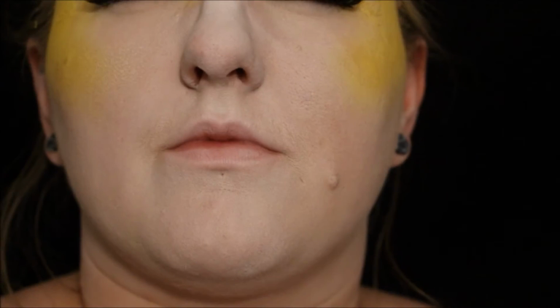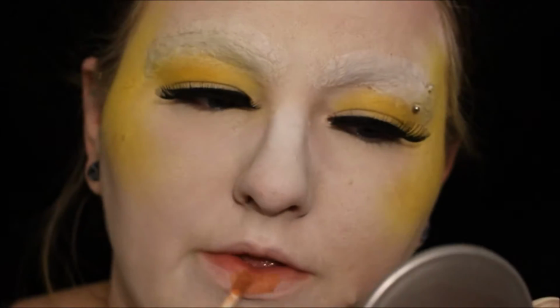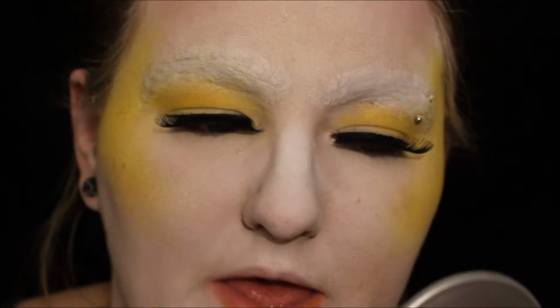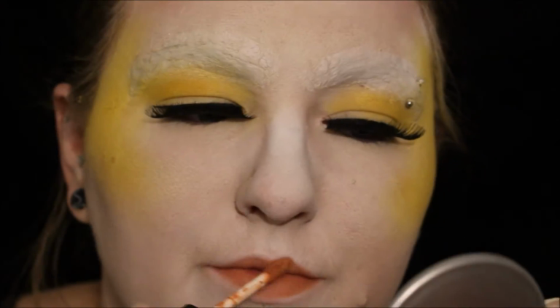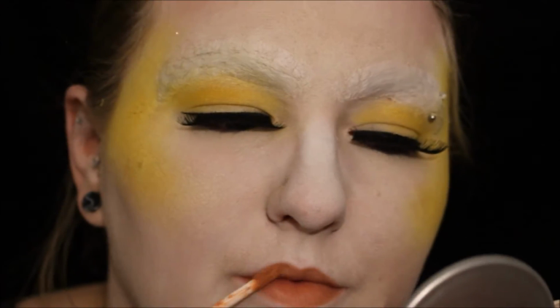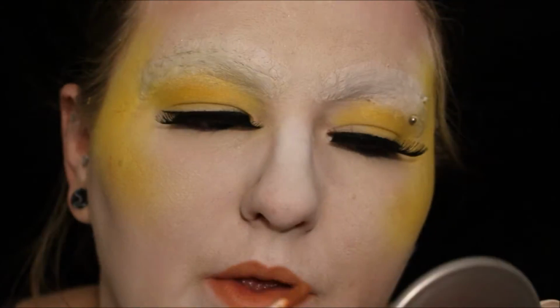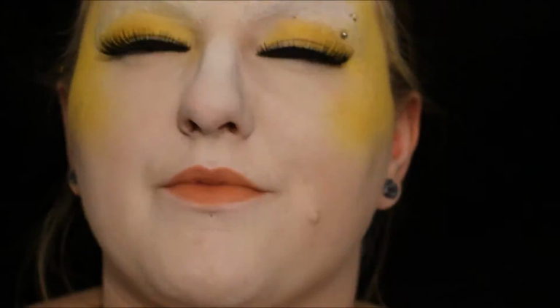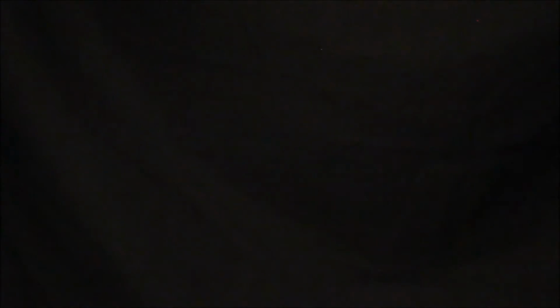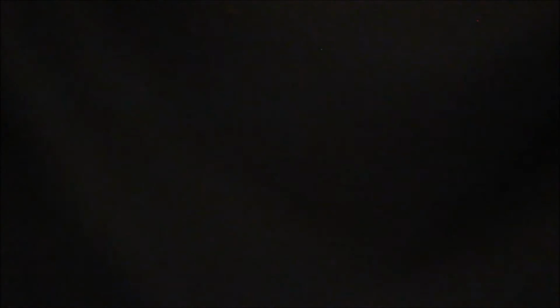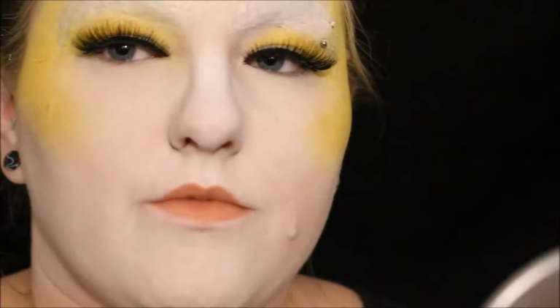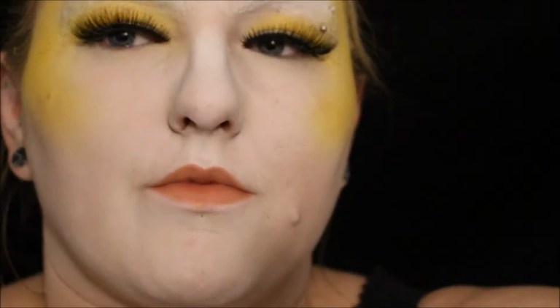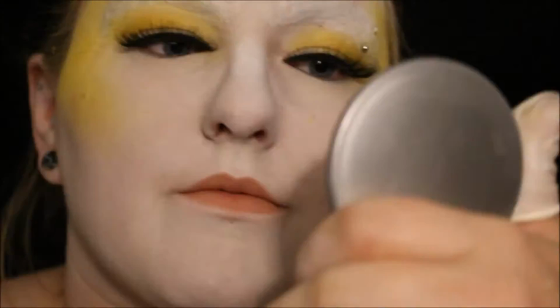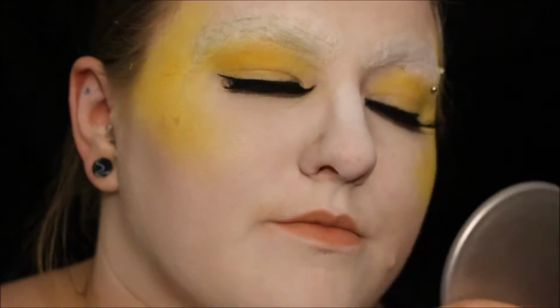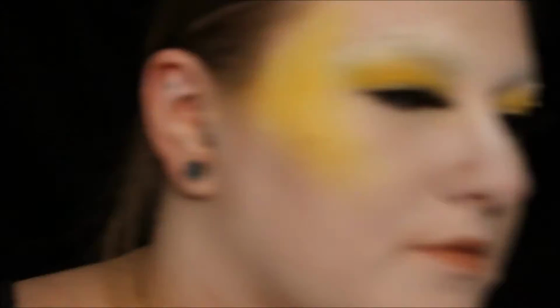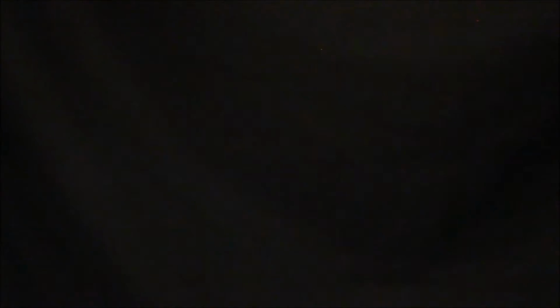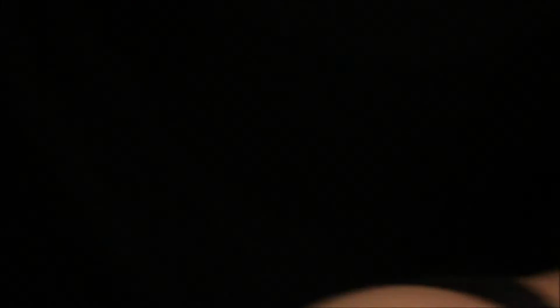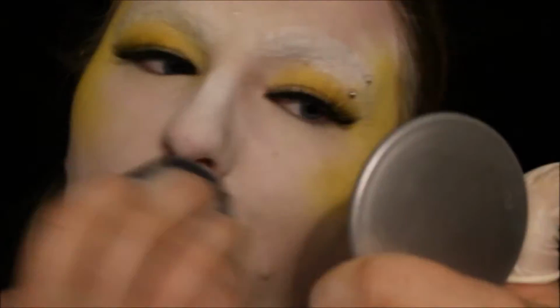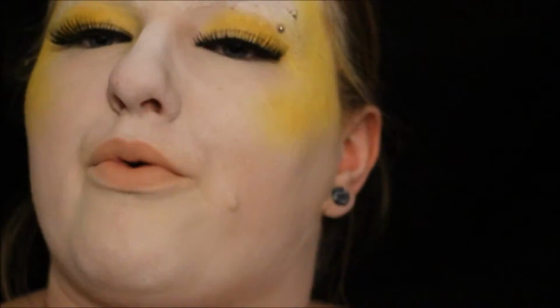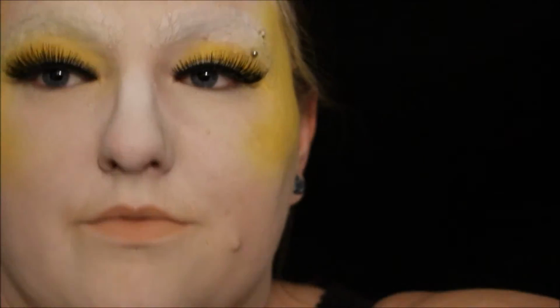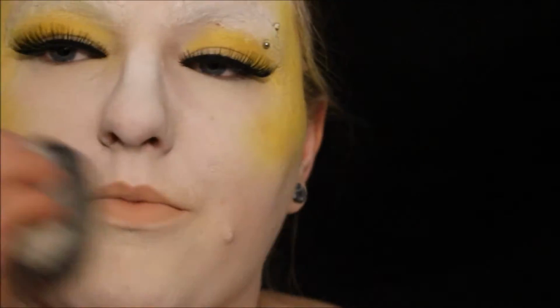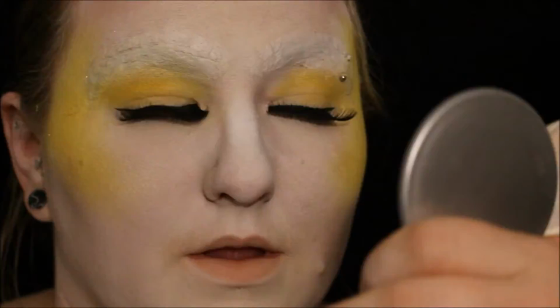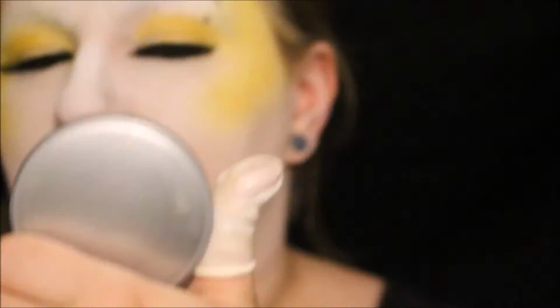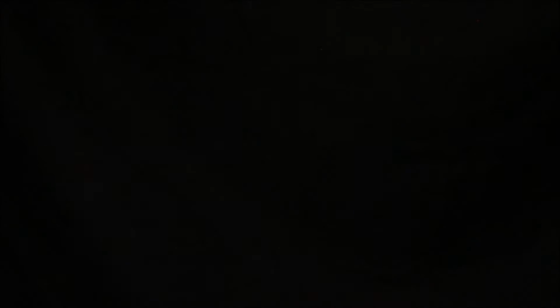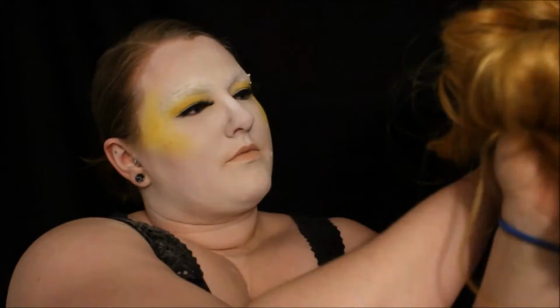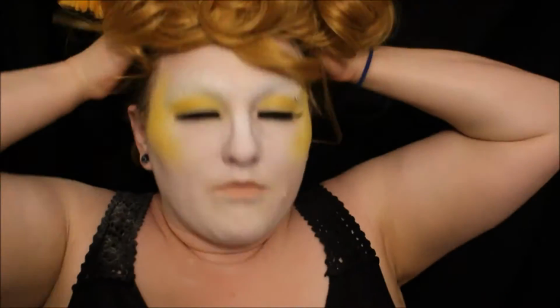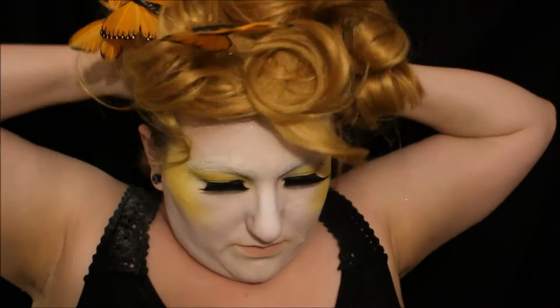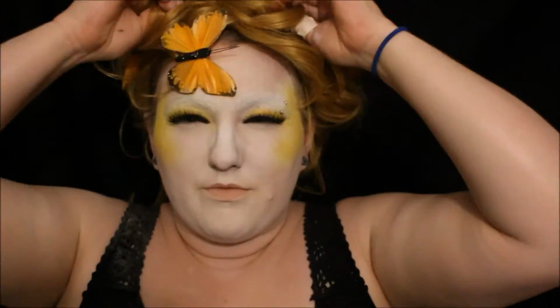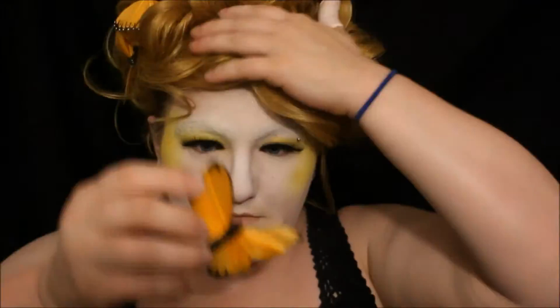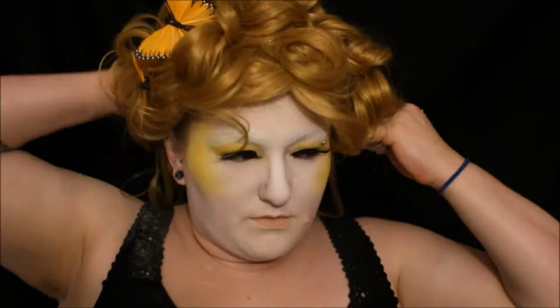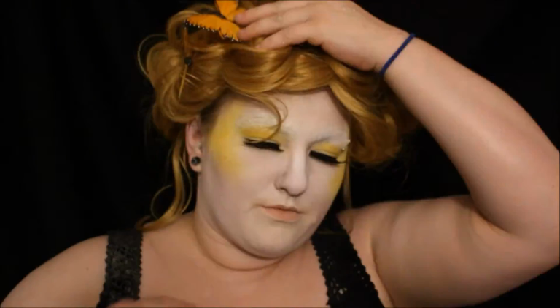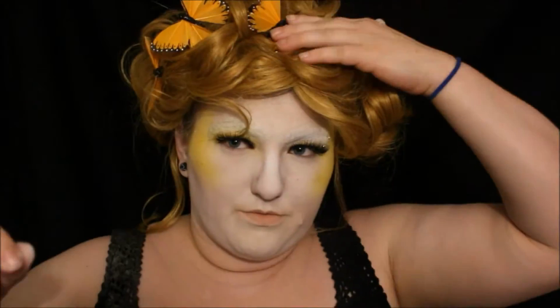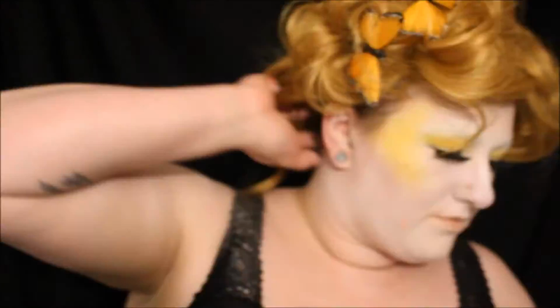I'm using a NYX matte liquid lip cream in Stockholm, and then using the same translucent powder over the lips to take away the shine a little more quickly. Then I applied my wig that I had pinned before.